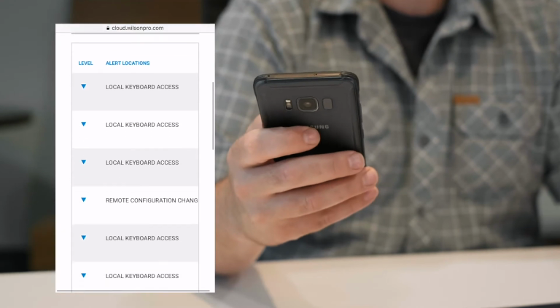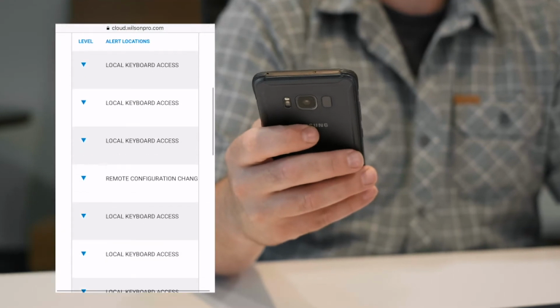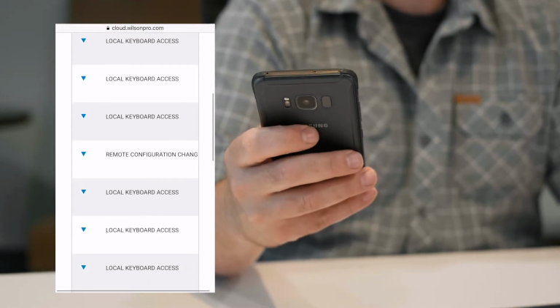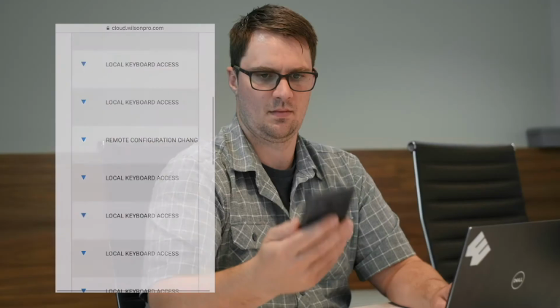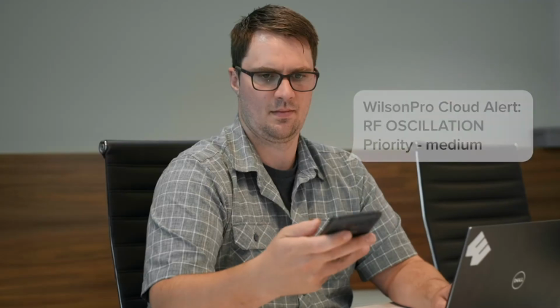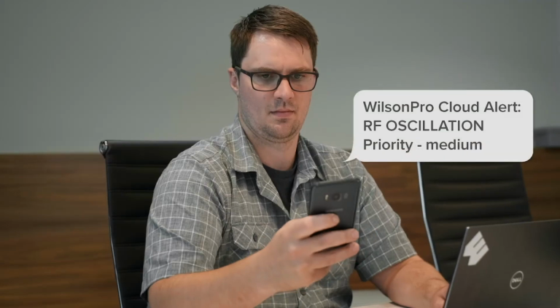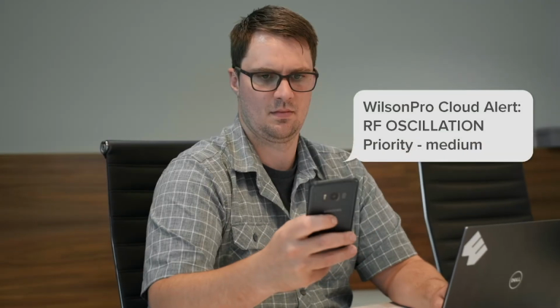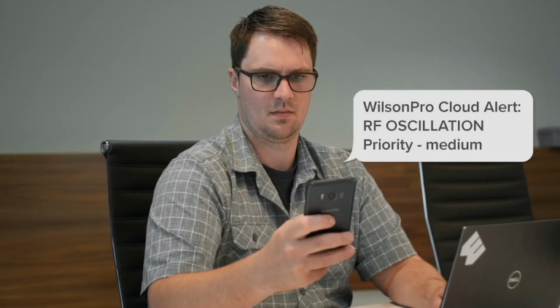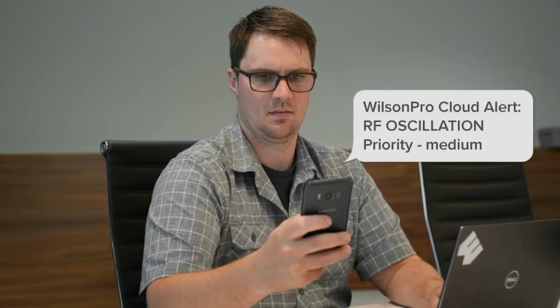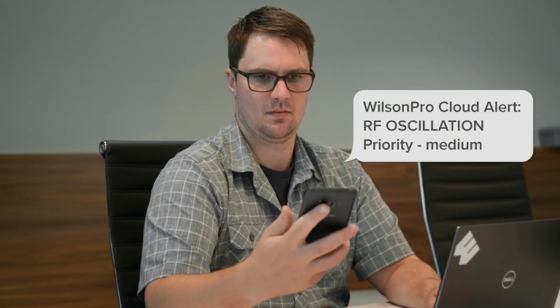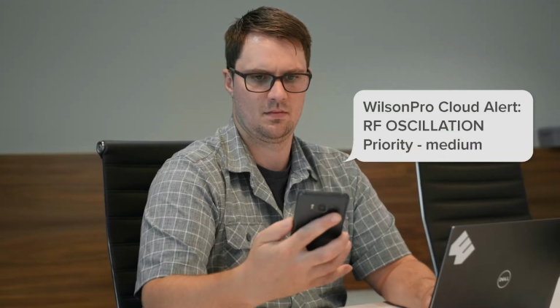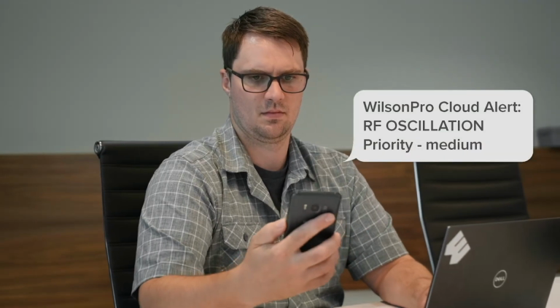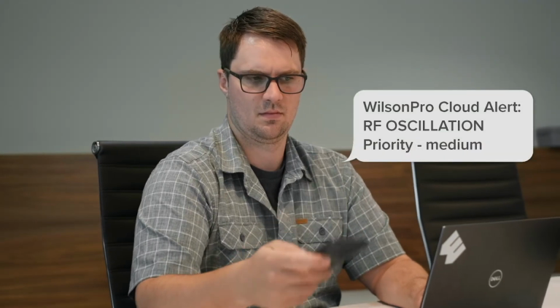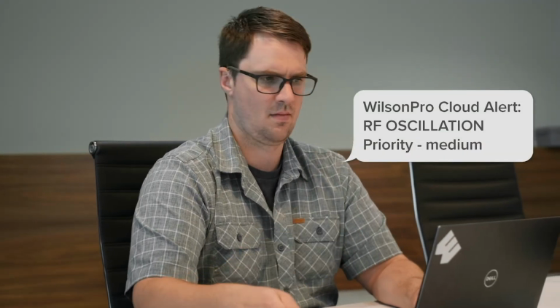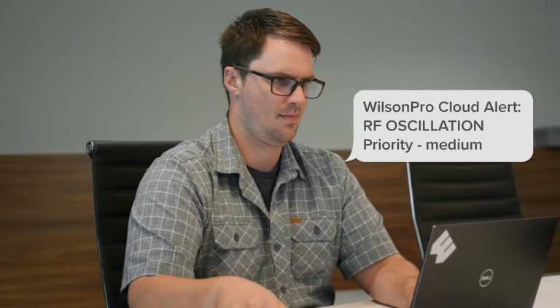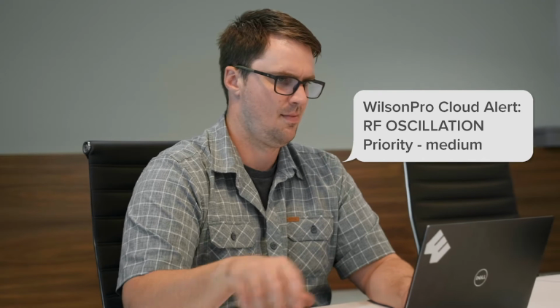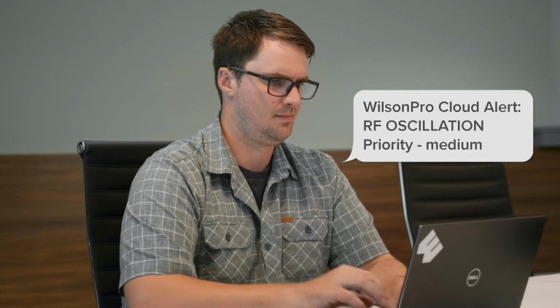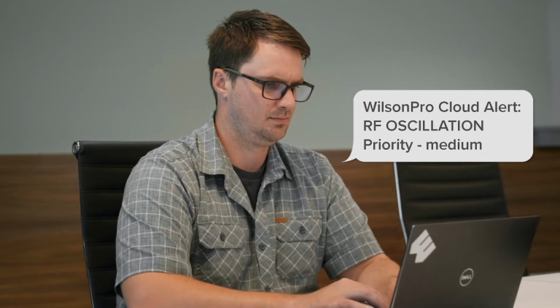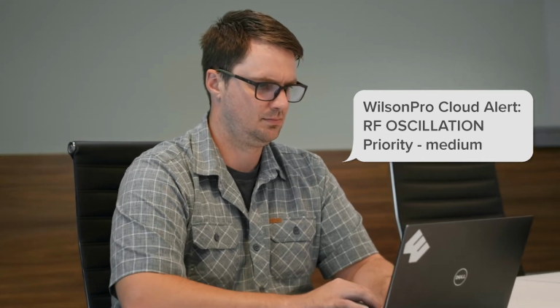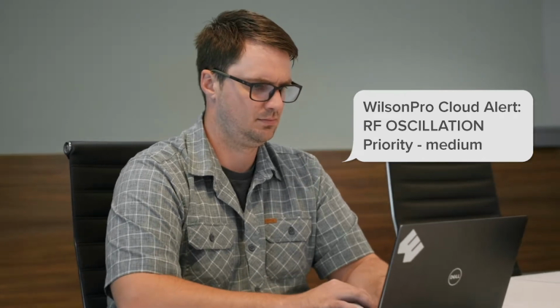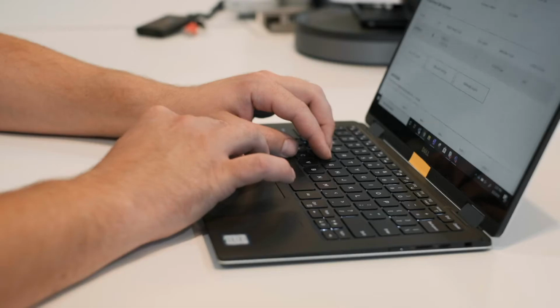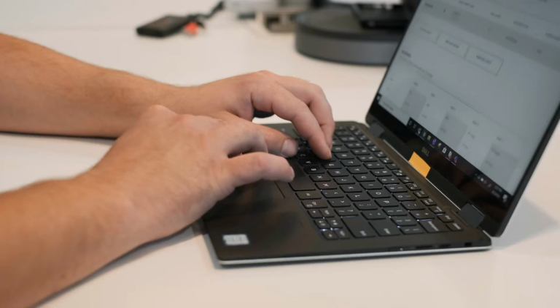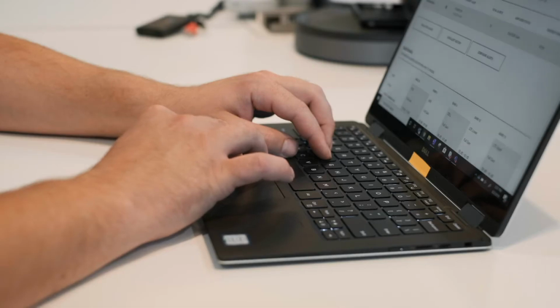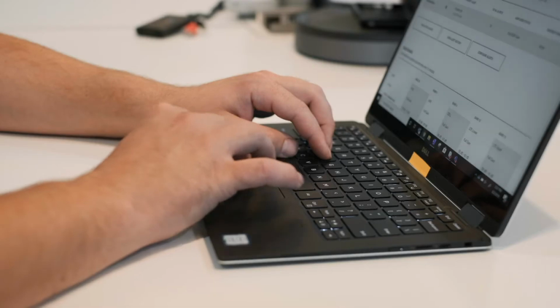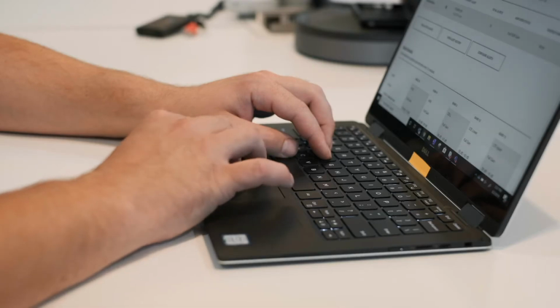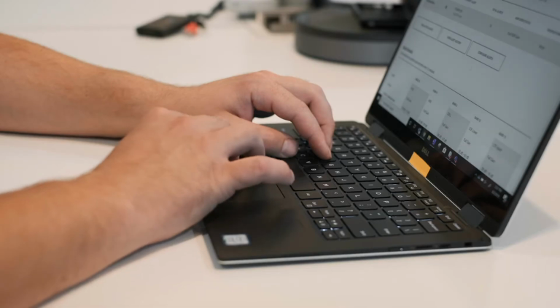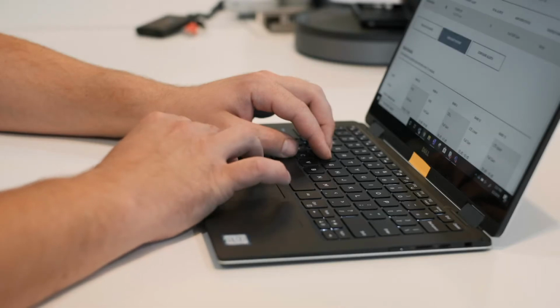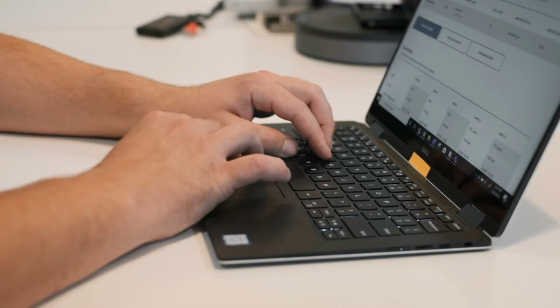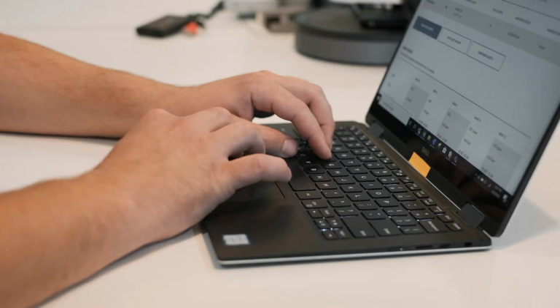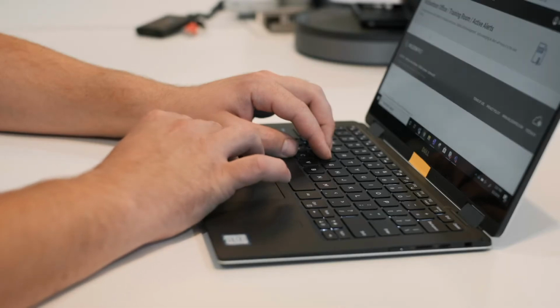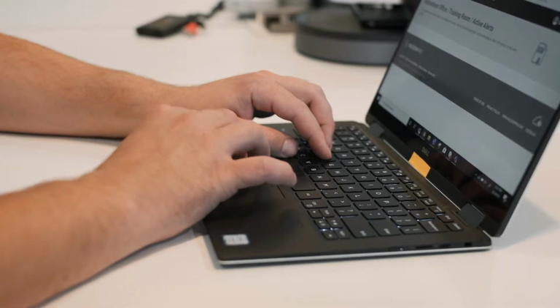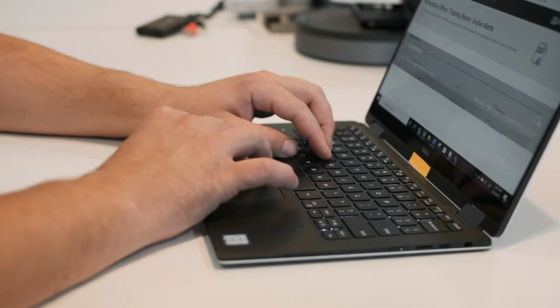Real-time updates notifying users of system failure, oscillation, or changes in signal strength are received via text or email on a mobile device for troubleshooting and diagnosis.